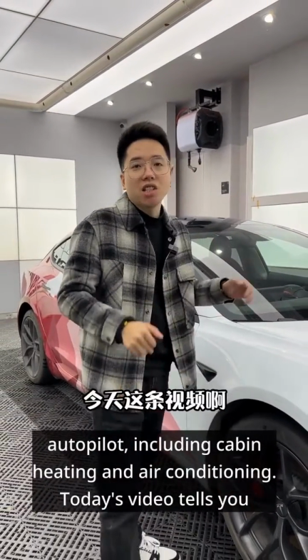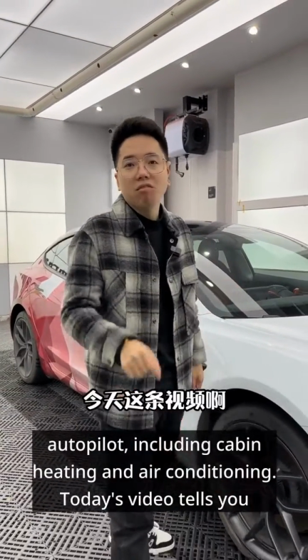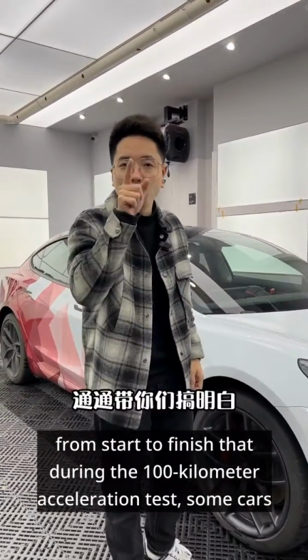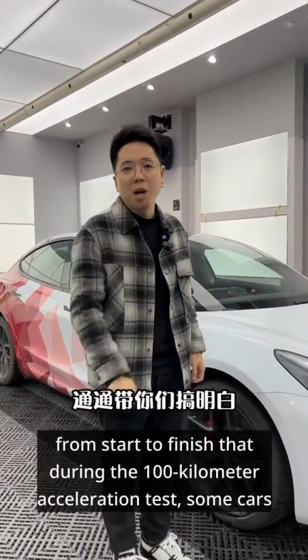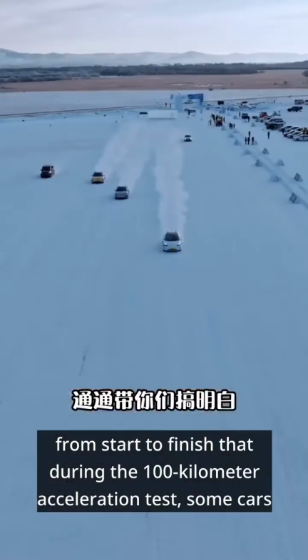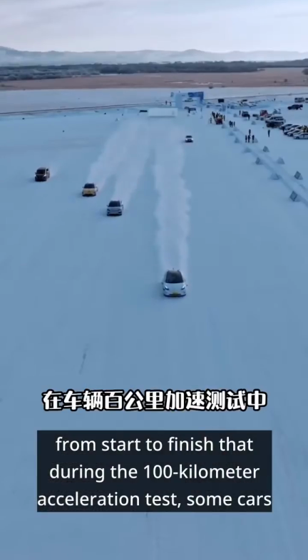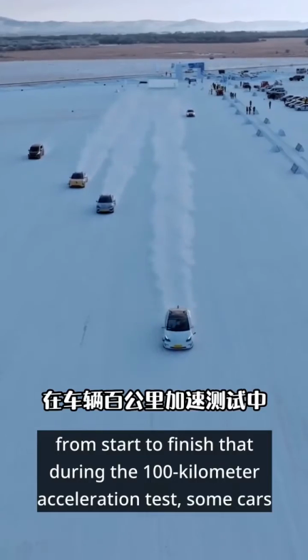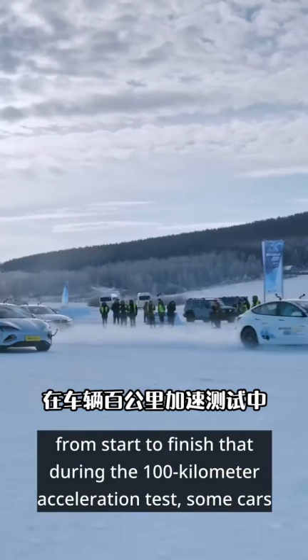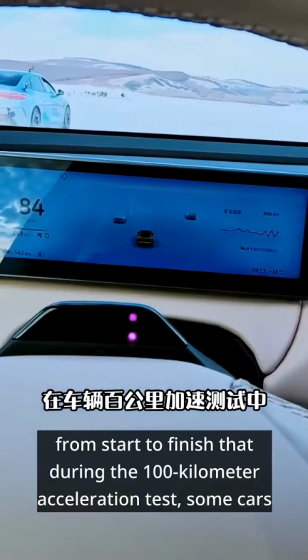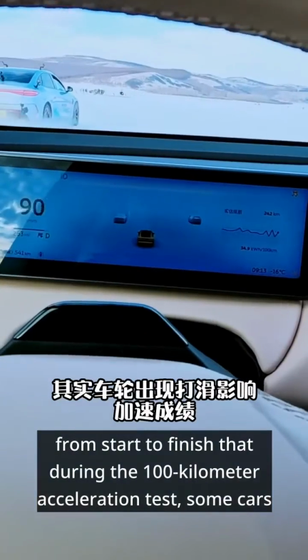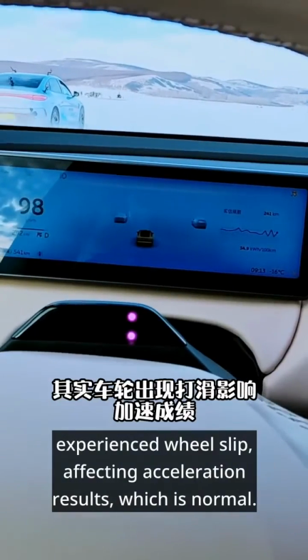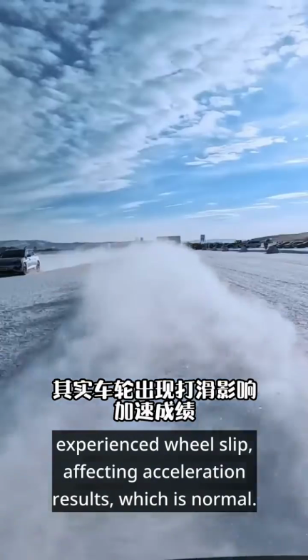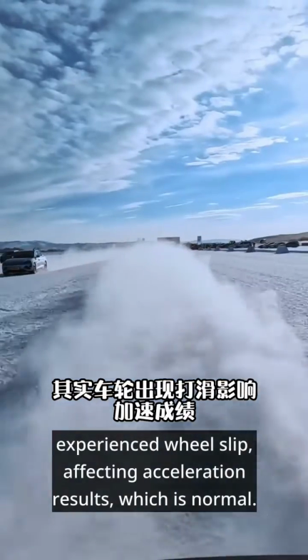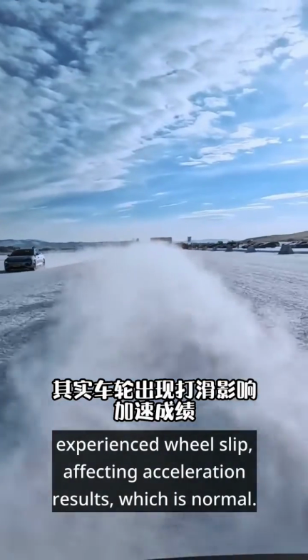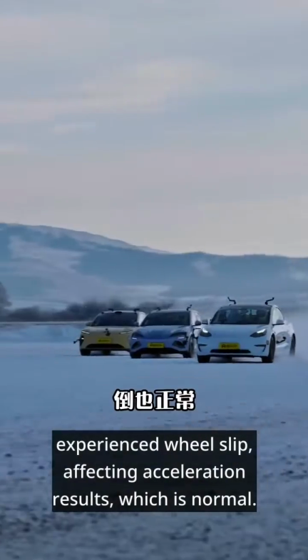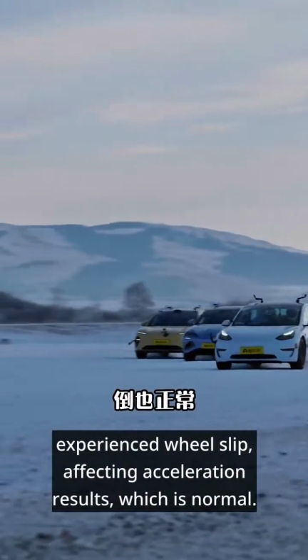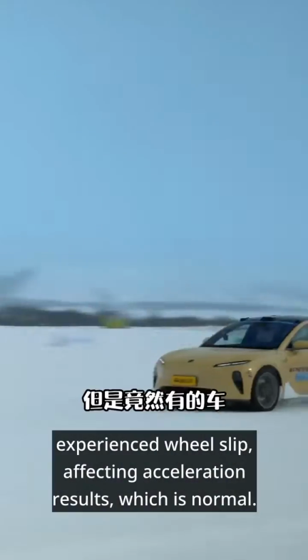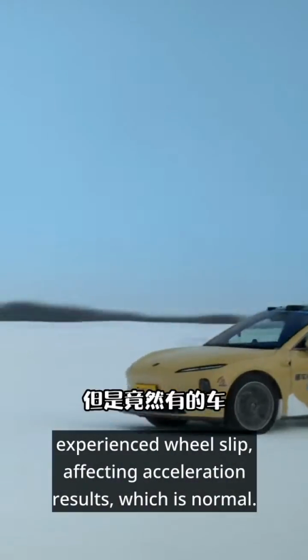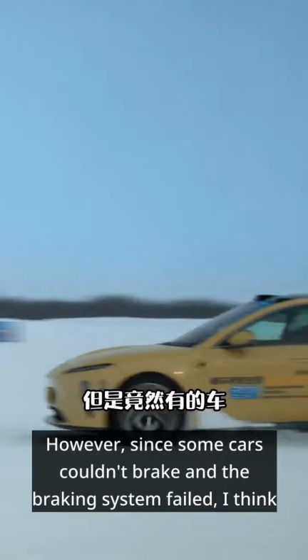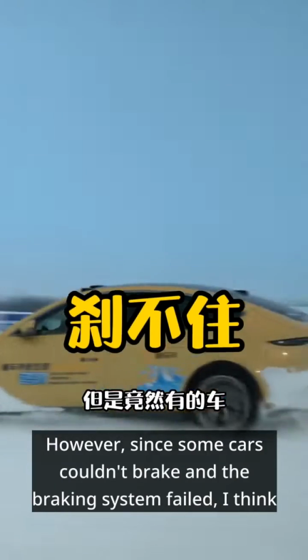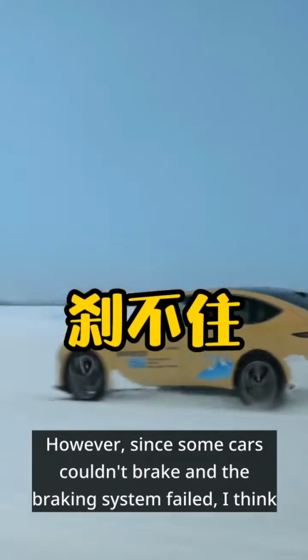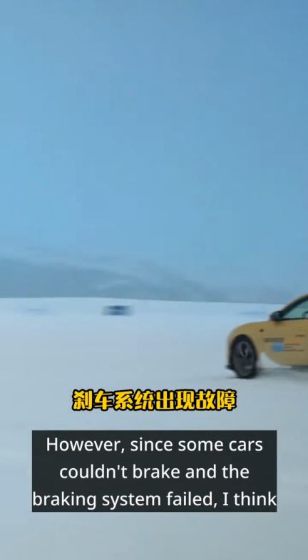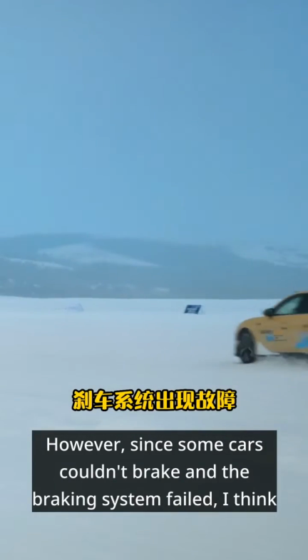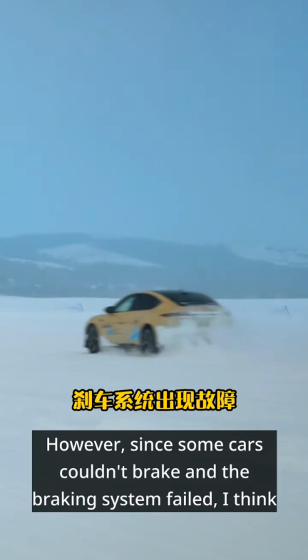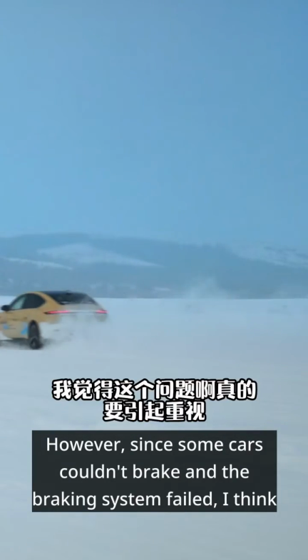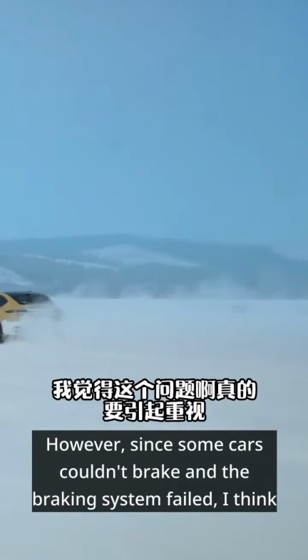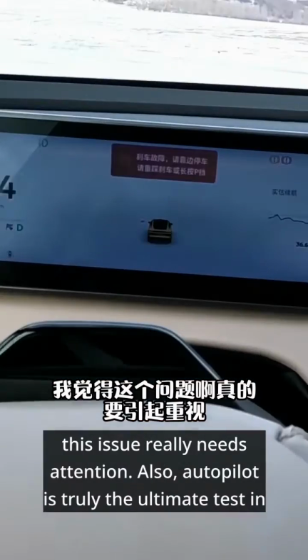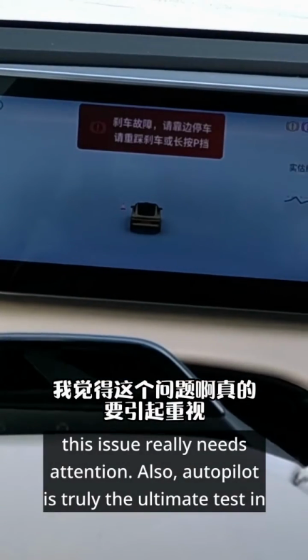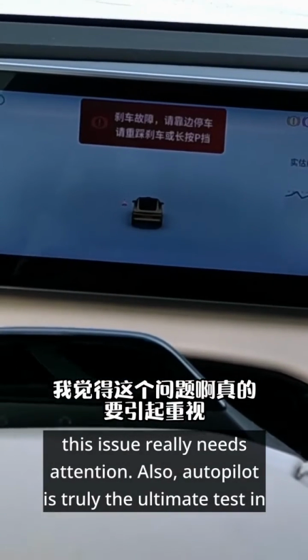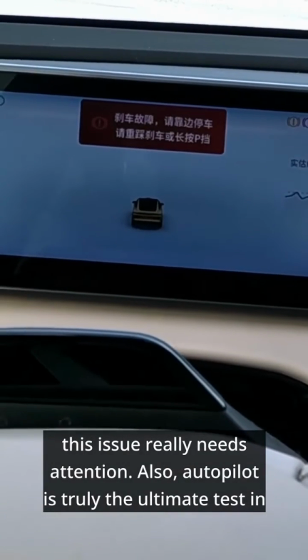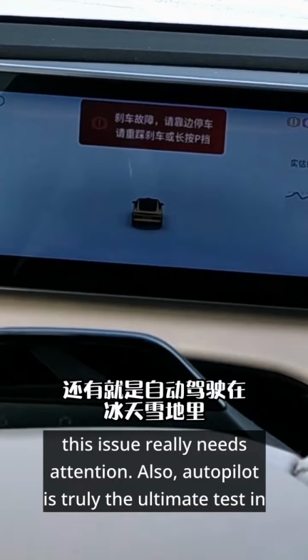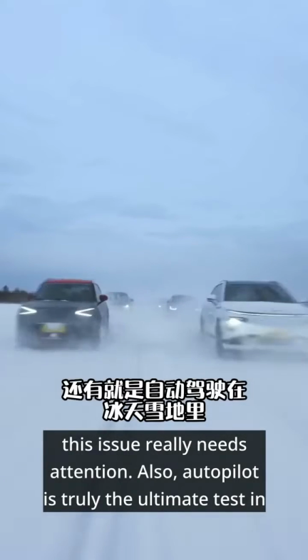During the 100-kilometer acceleration test, some cars experienced wheel slip, affecting acceleration results, which is normal. However, since some cars couldn't brake and the braking system failed, I think this issue really needs attention.